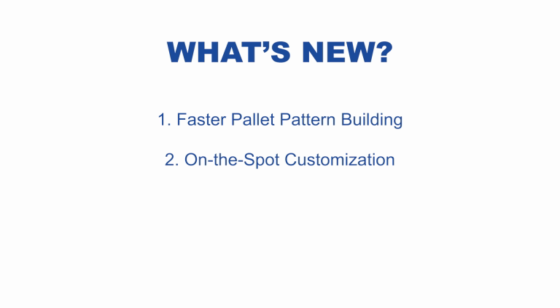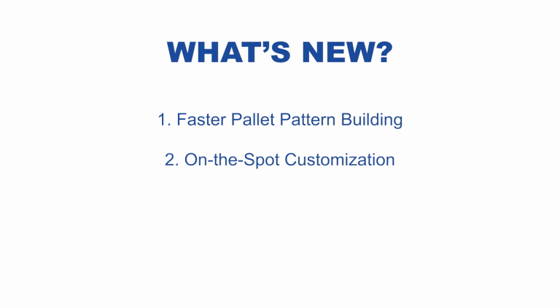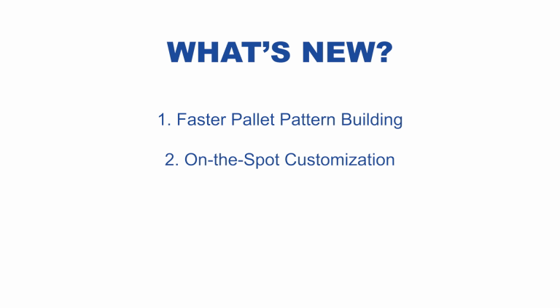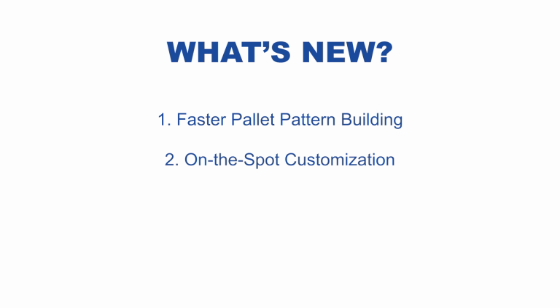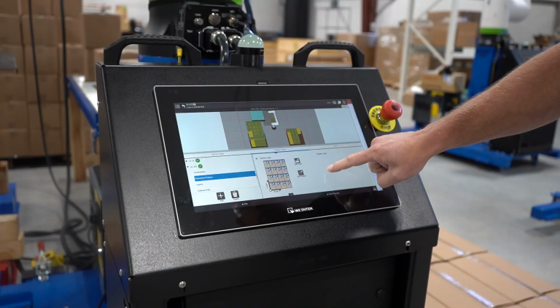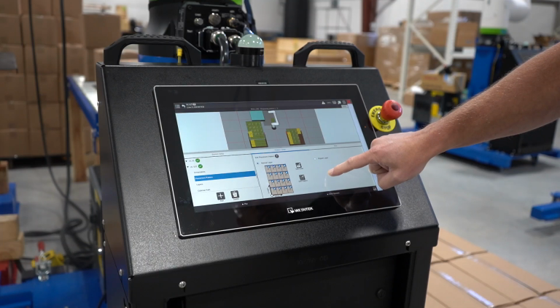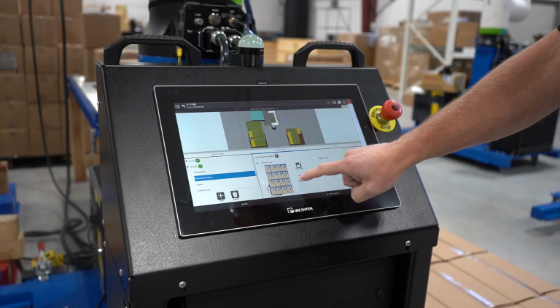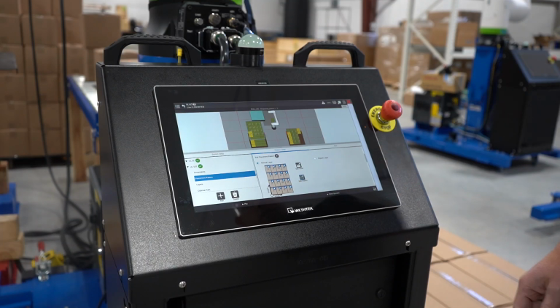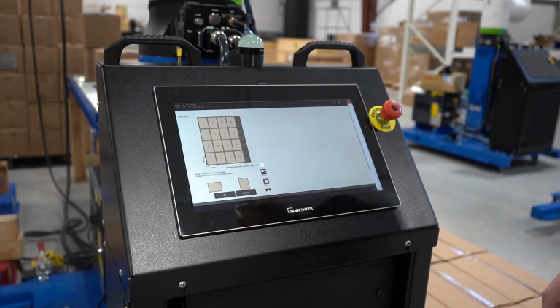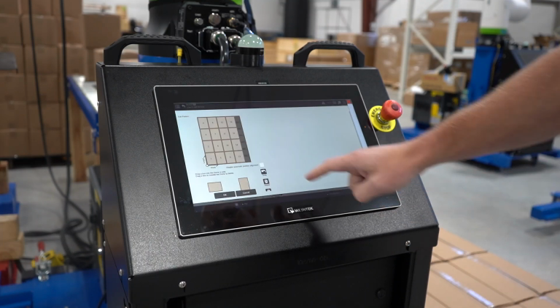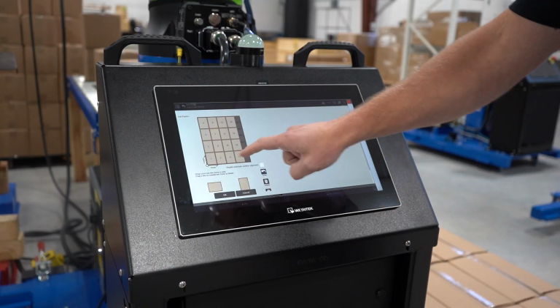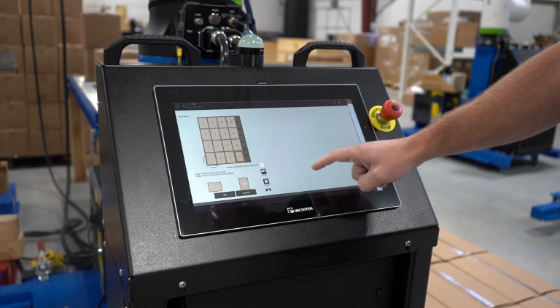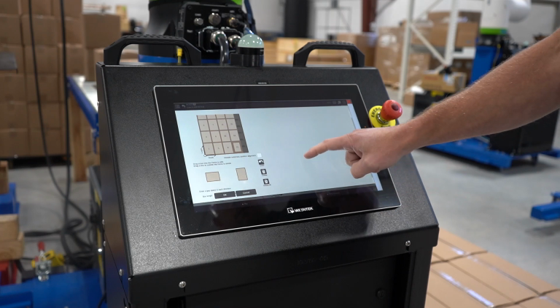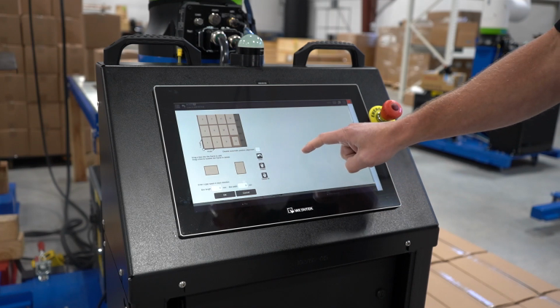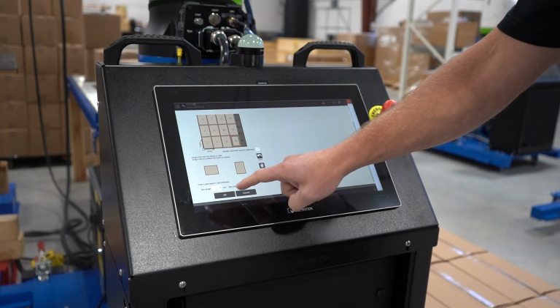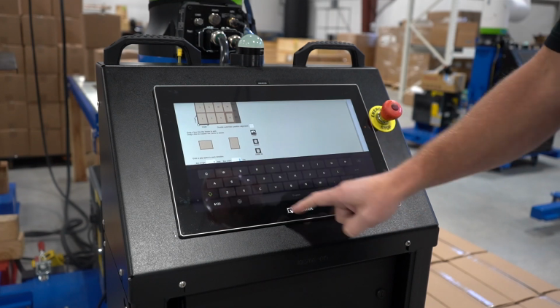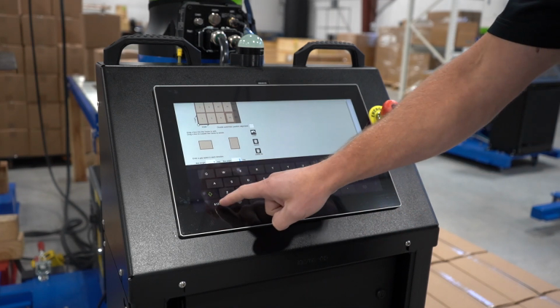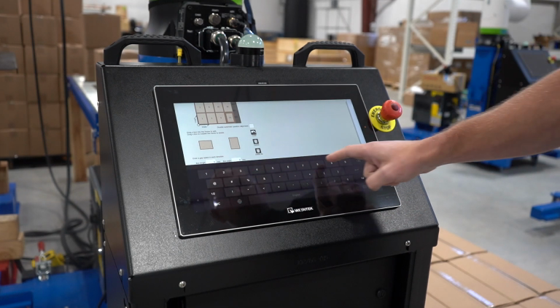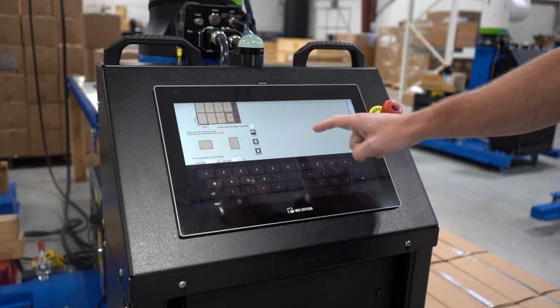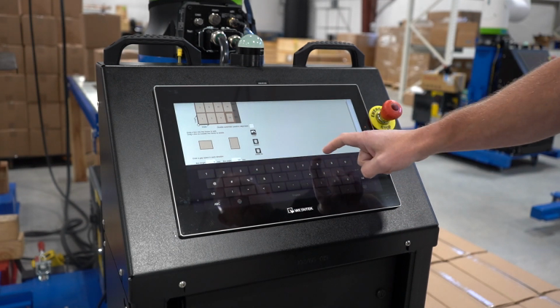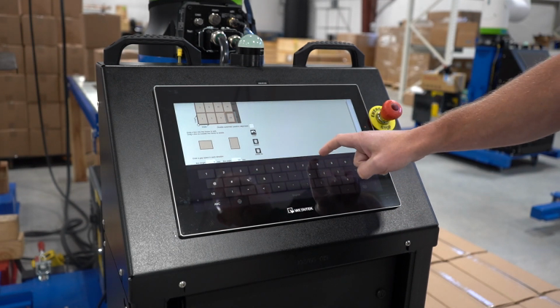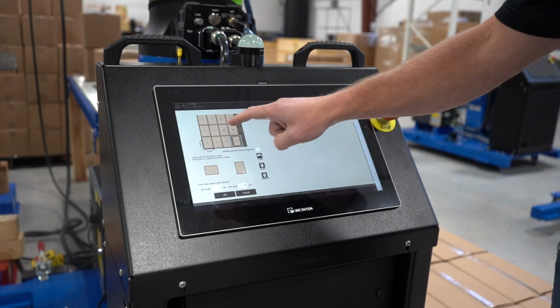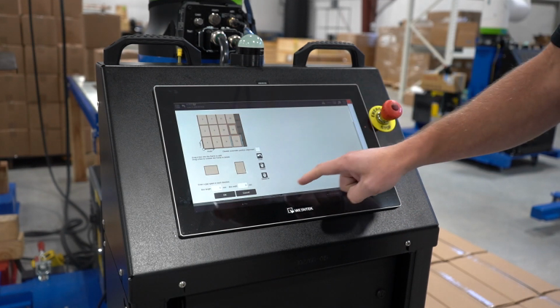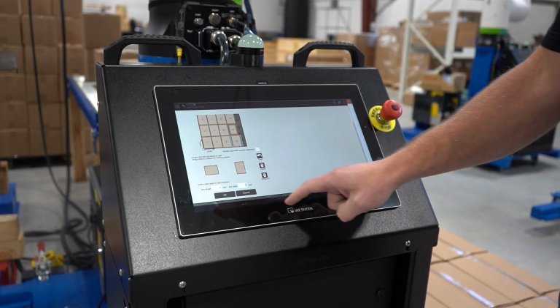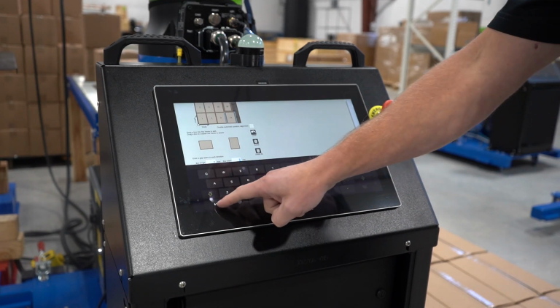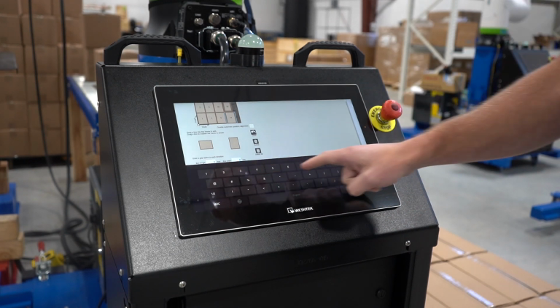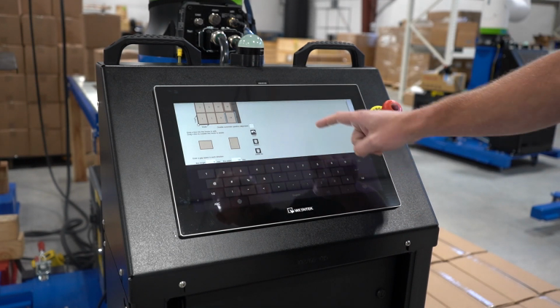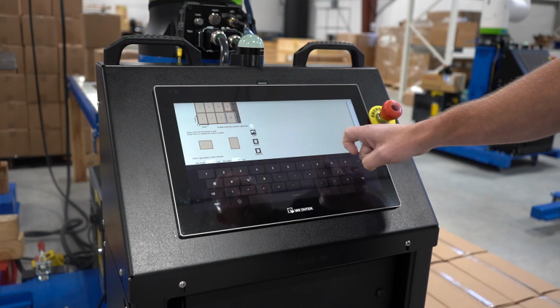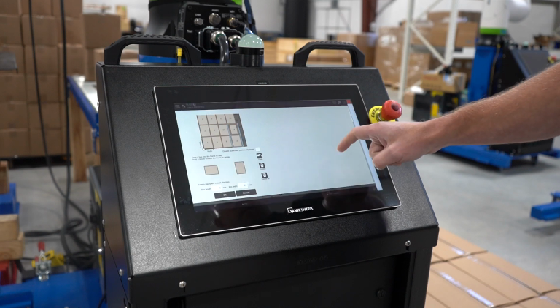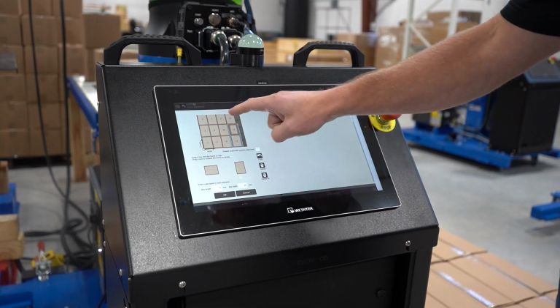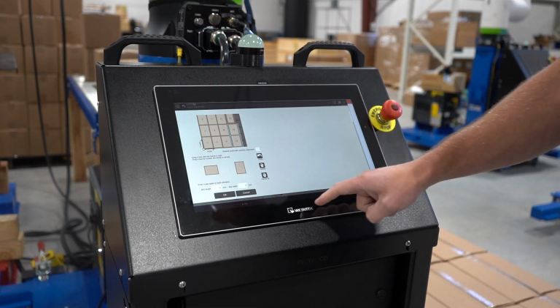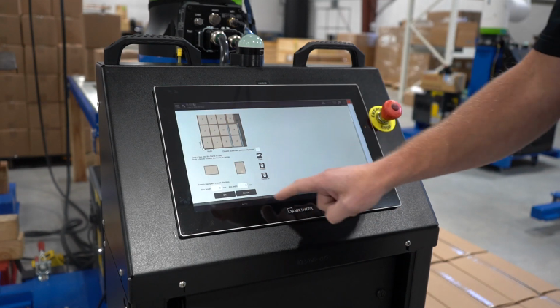You can now create and adjust patterns directly on the HMI, eliminating the need for separate programming tools. This means greater flexibility and real-time adjustments as needed.